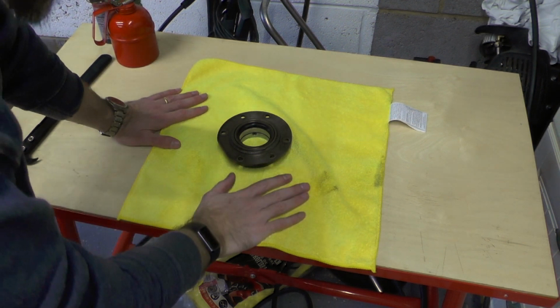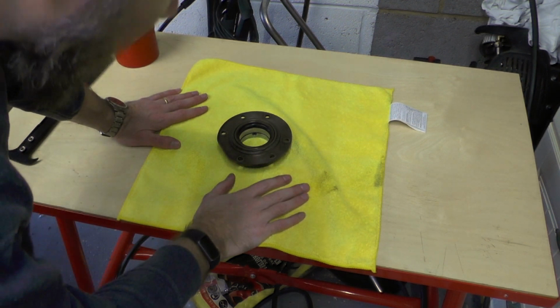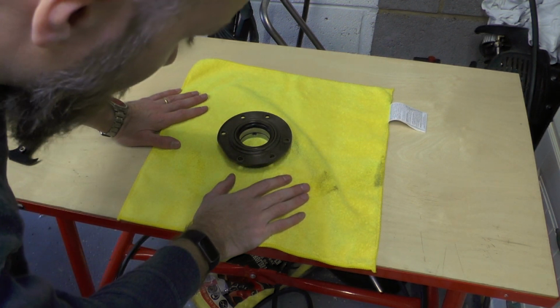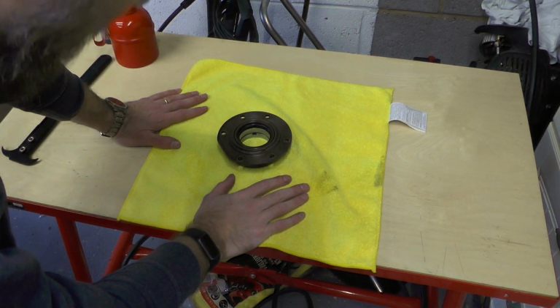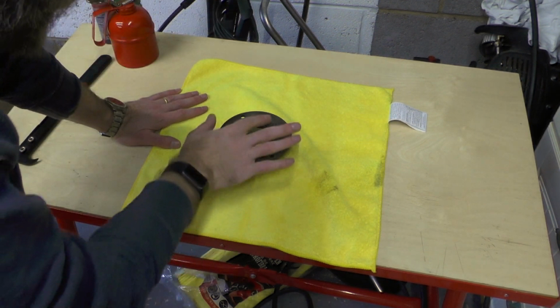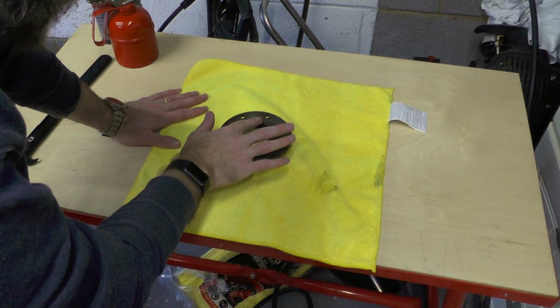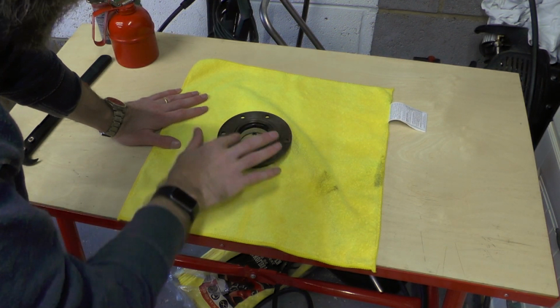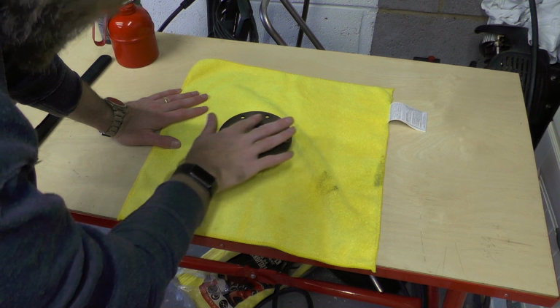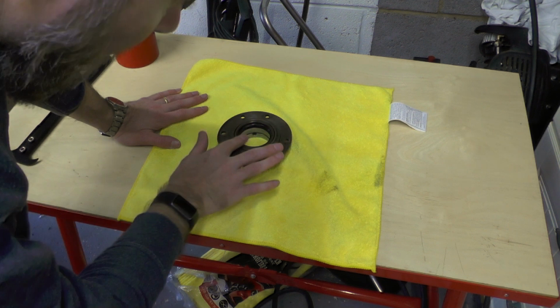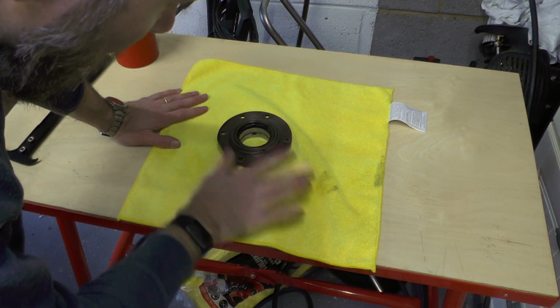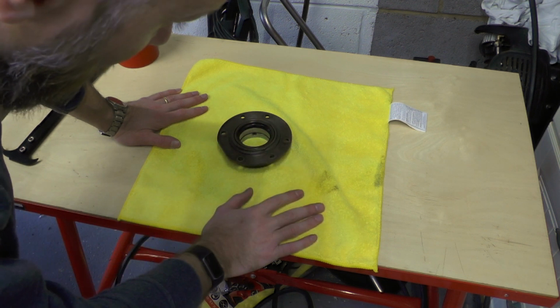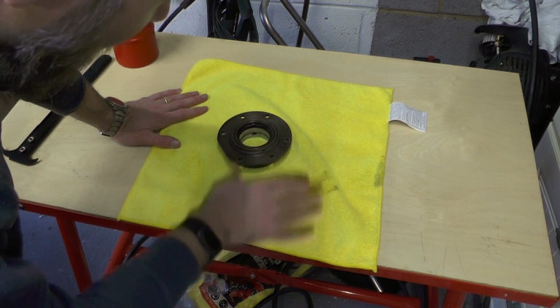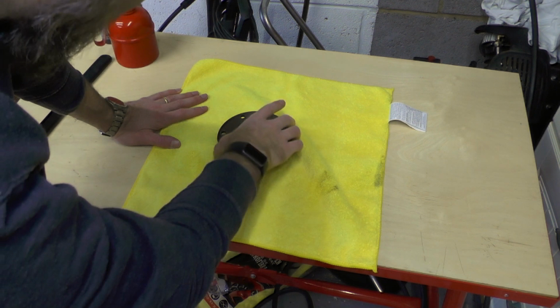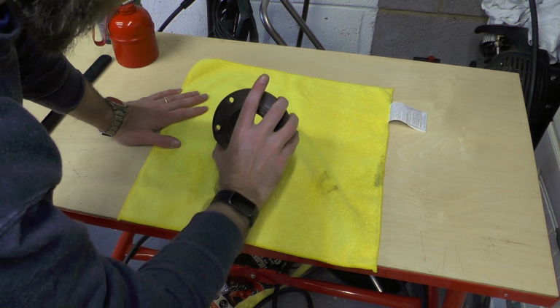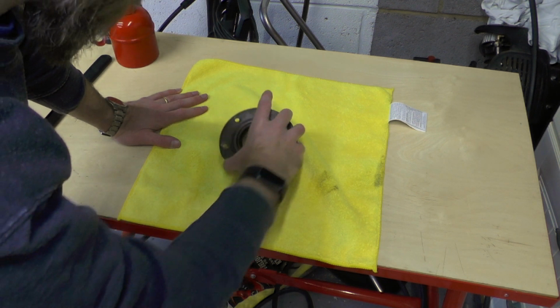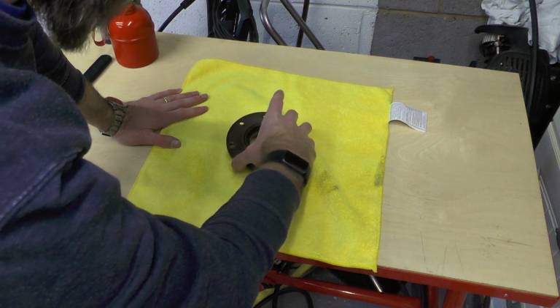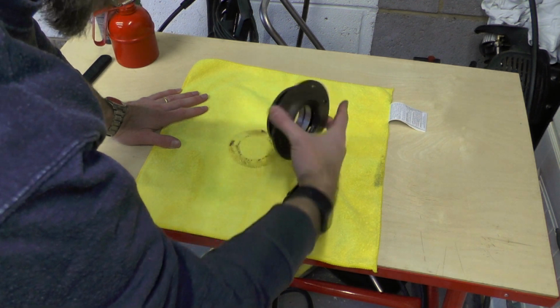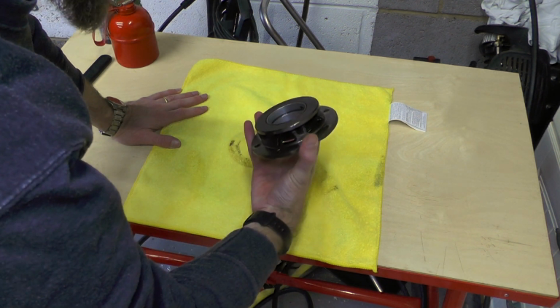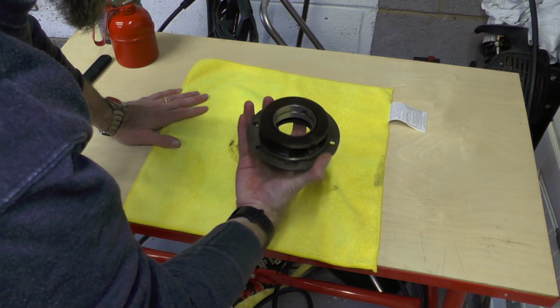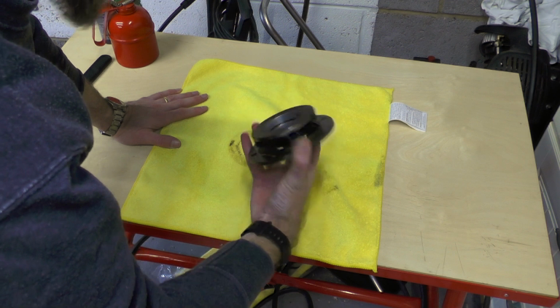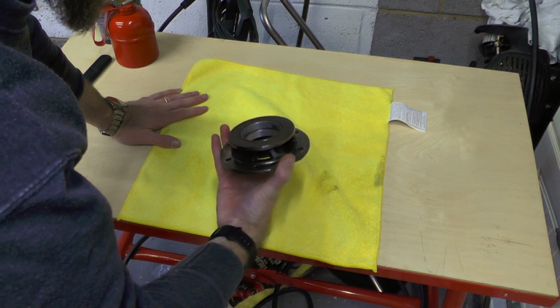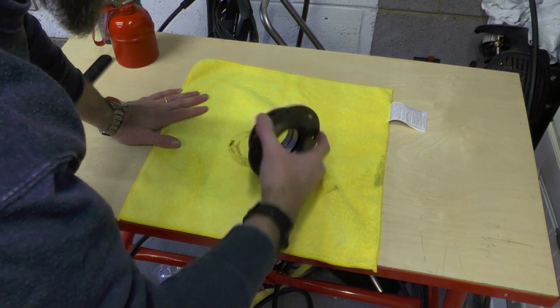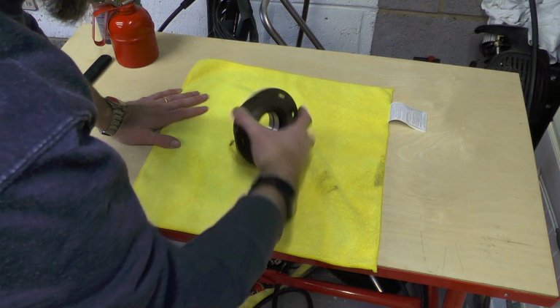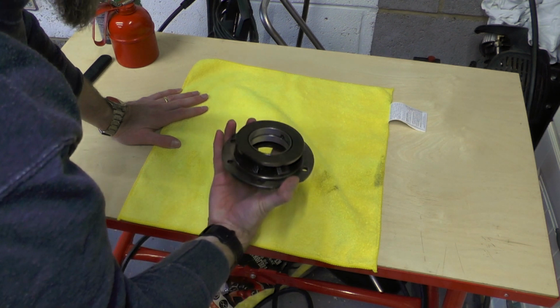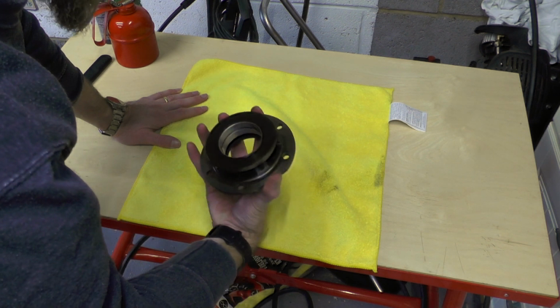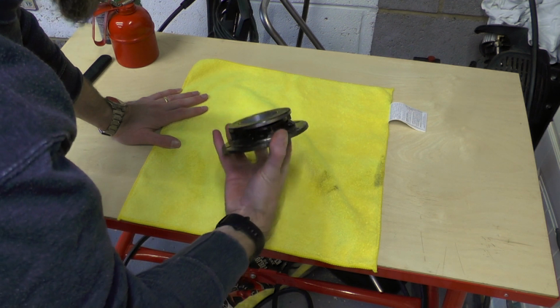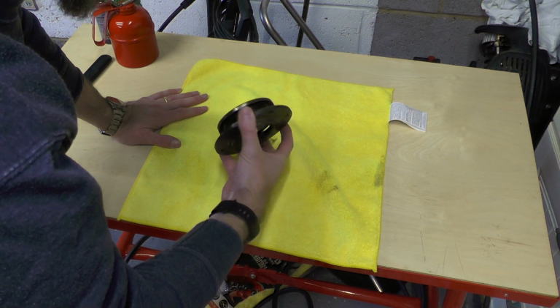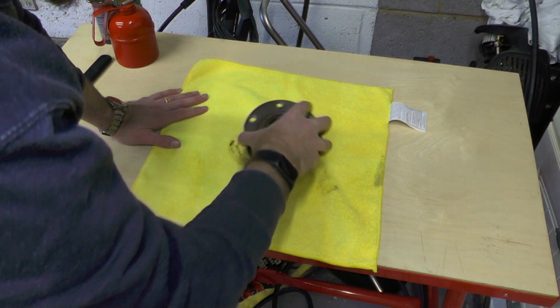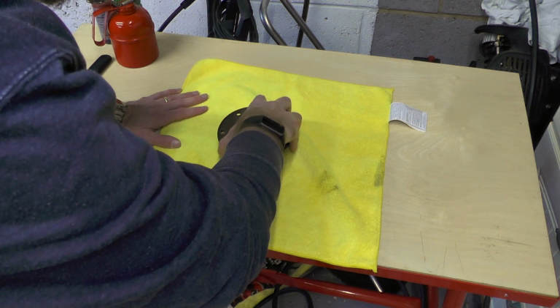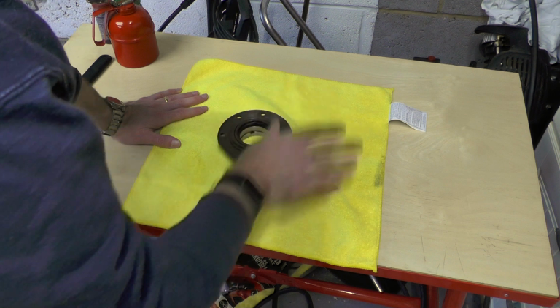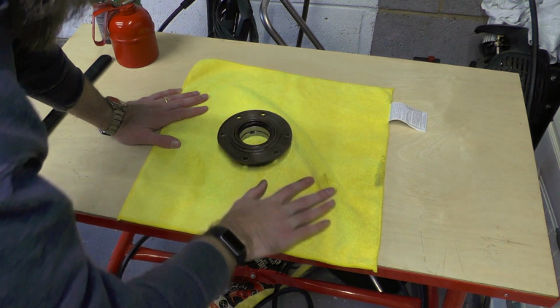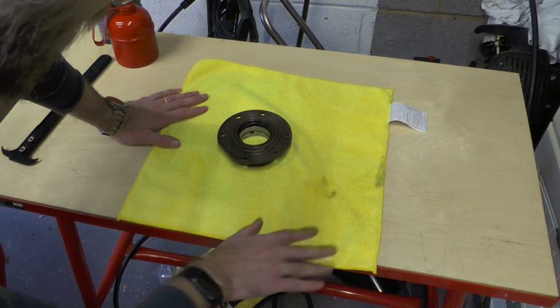We're going to fit a new seal to this bearing. This is the bearing that goes at the rear of the block. I've cleaned it once before but then I put oil on it to stop it rusting, so it needs to be cleaned again in a moment.